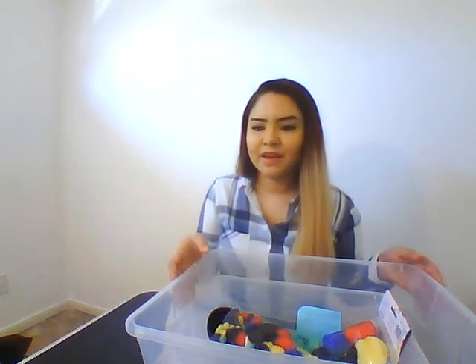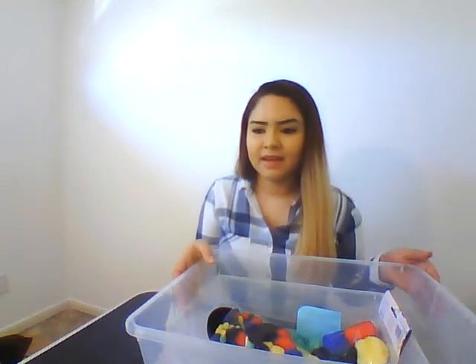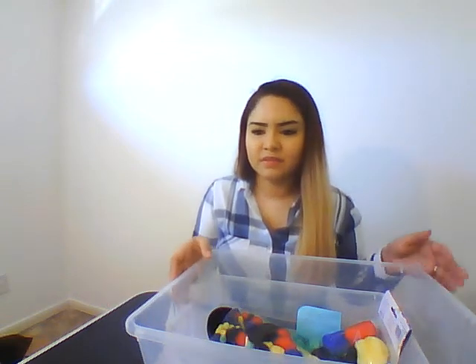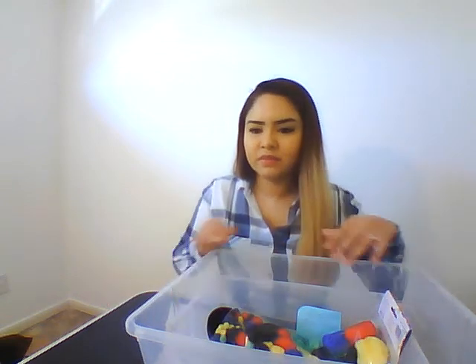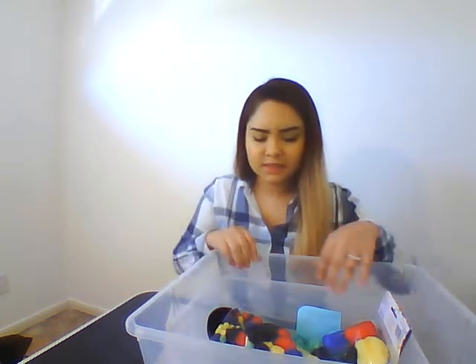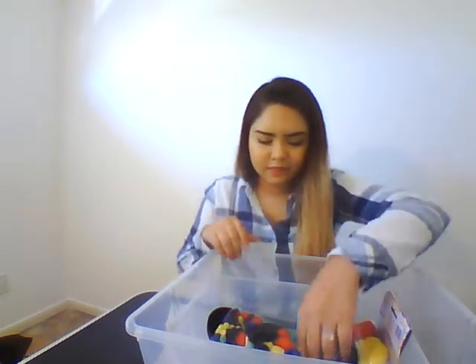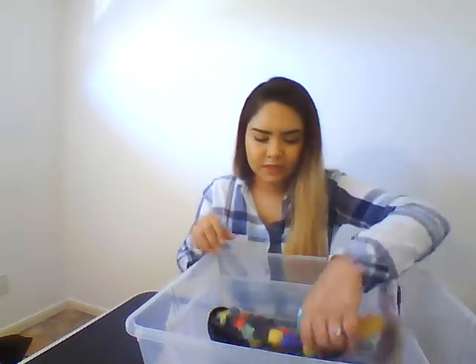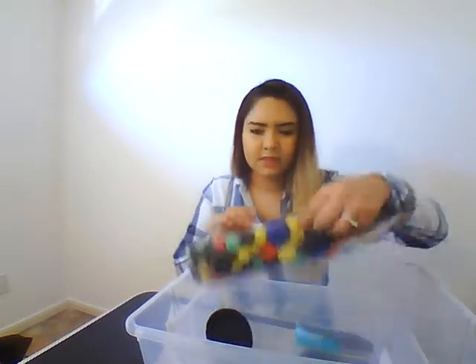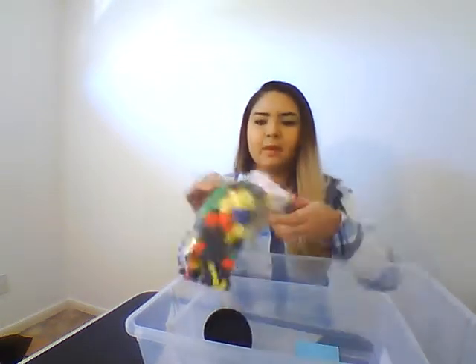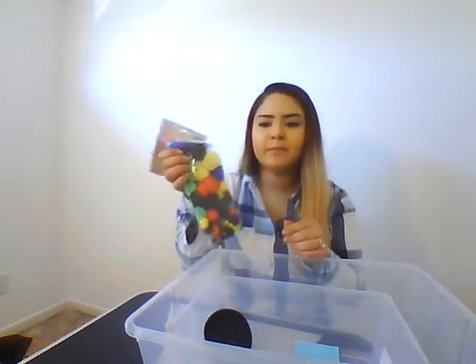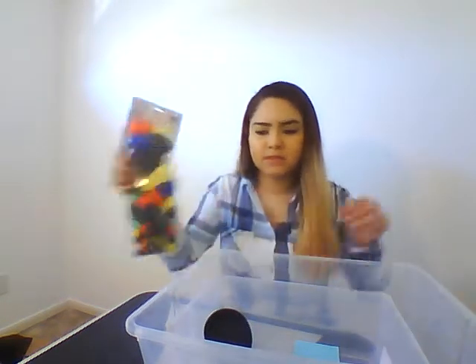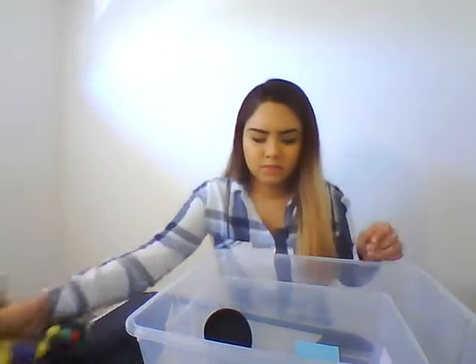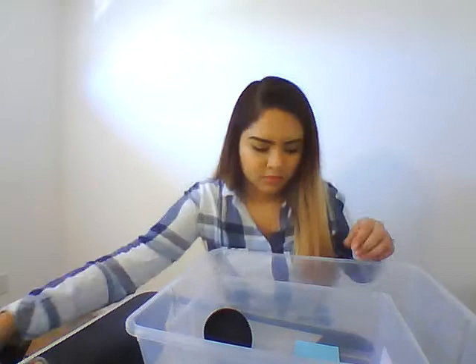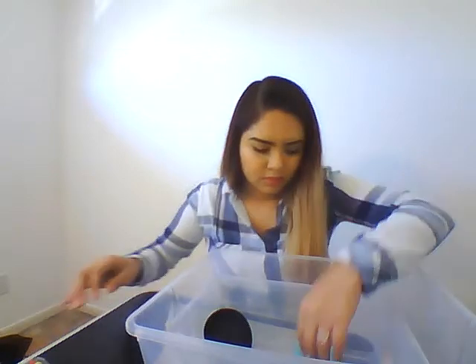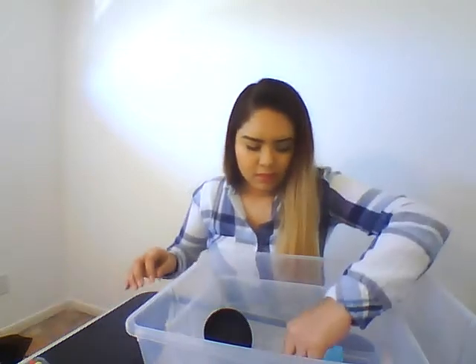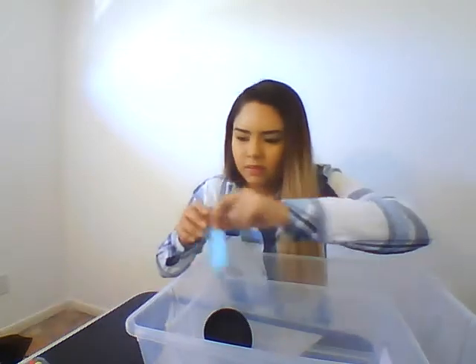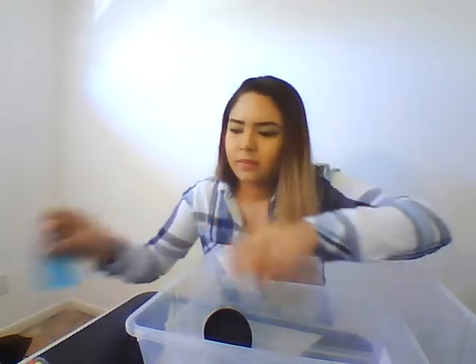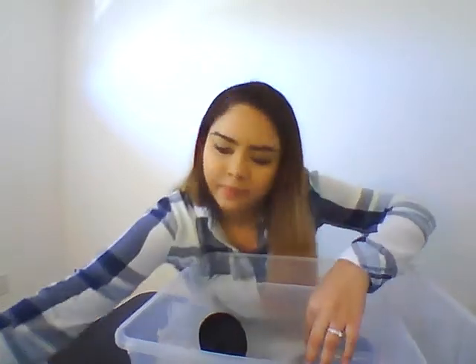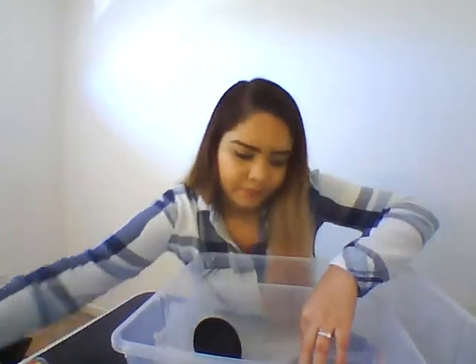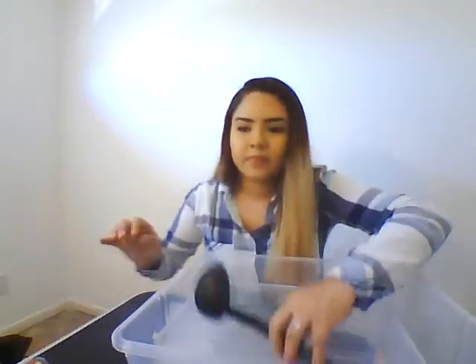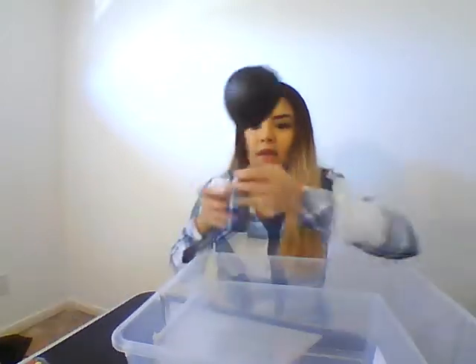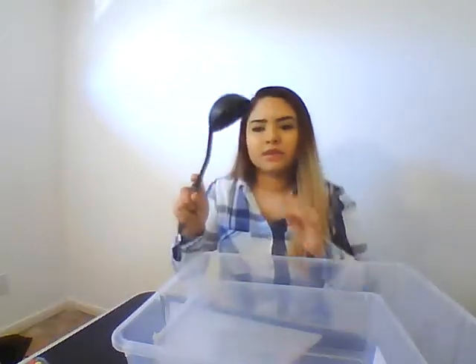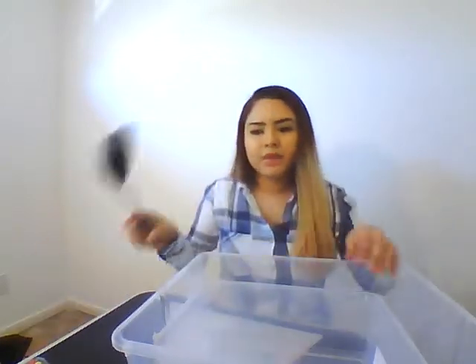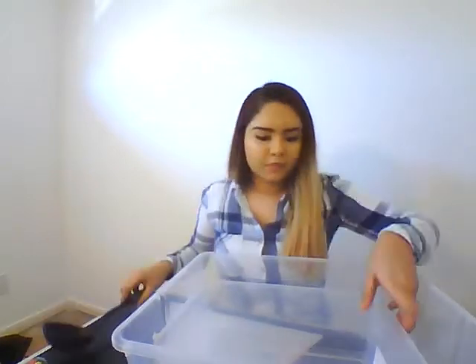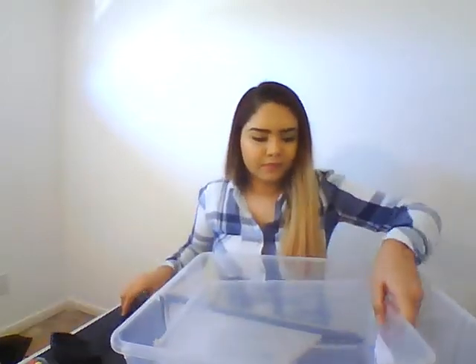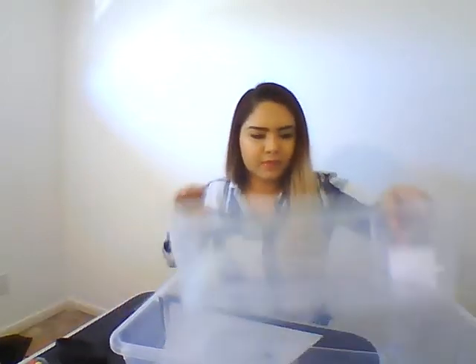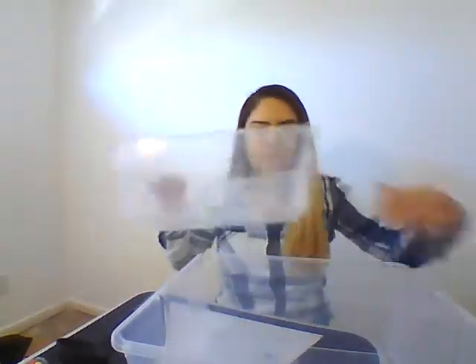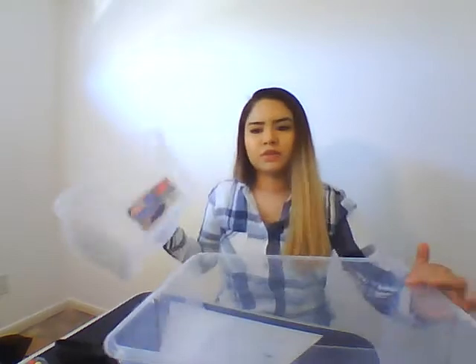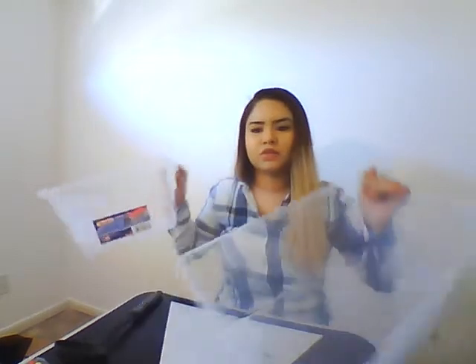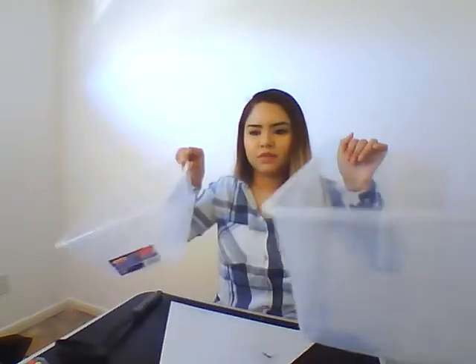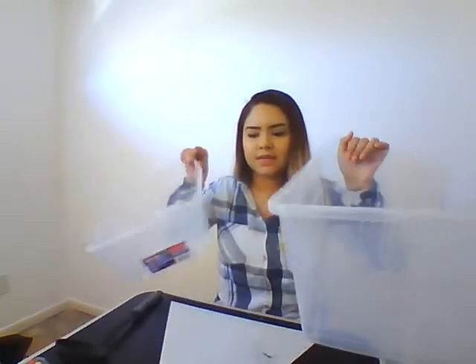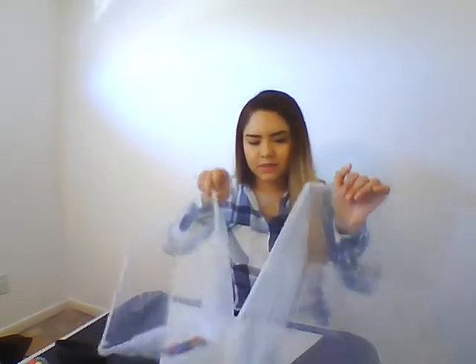Alright guys, so for our first activity, we're going to need some pompoms, a soup ladle, and two different sized containers.